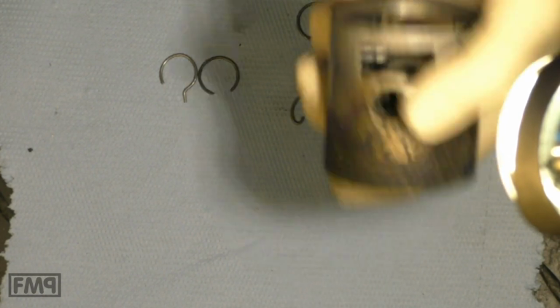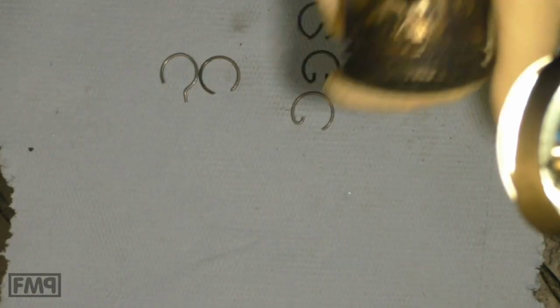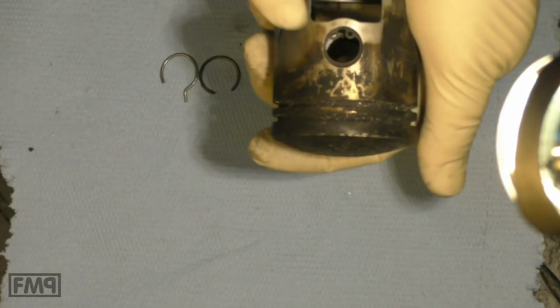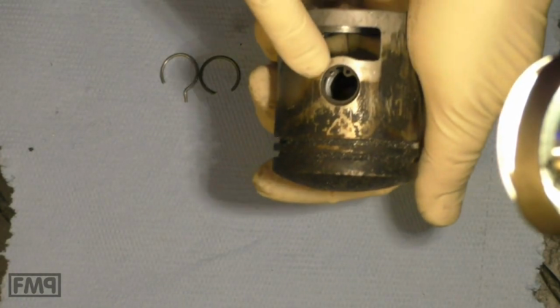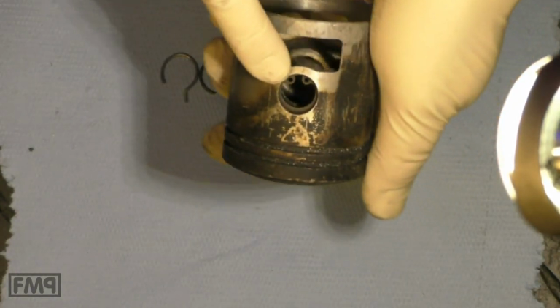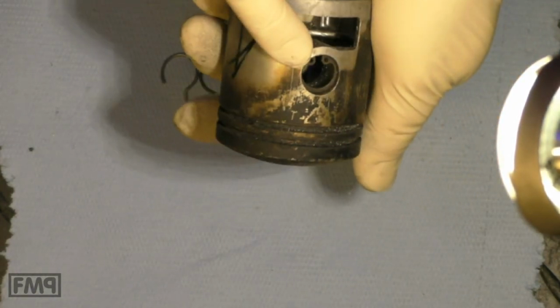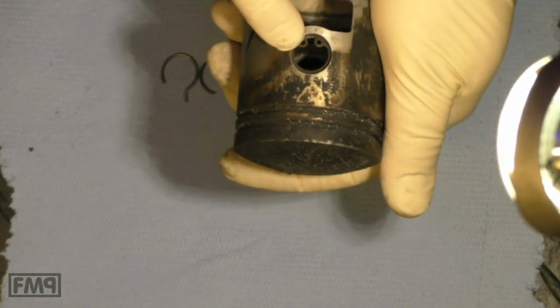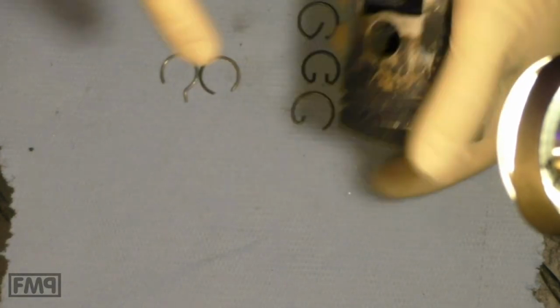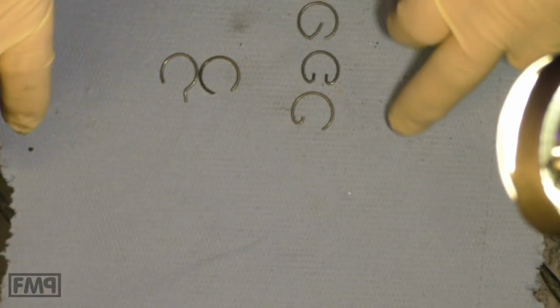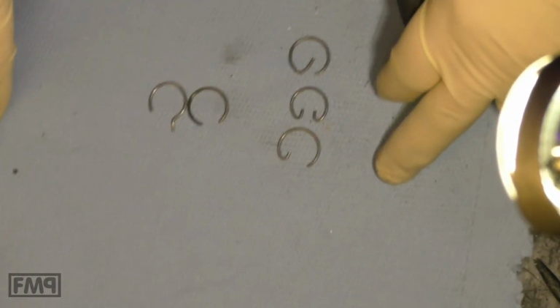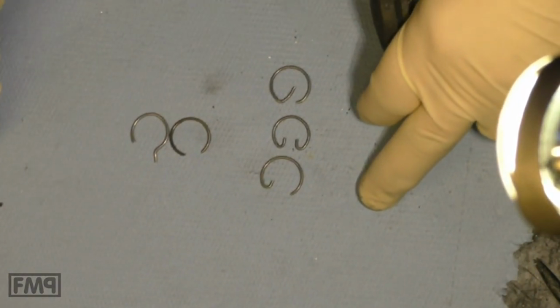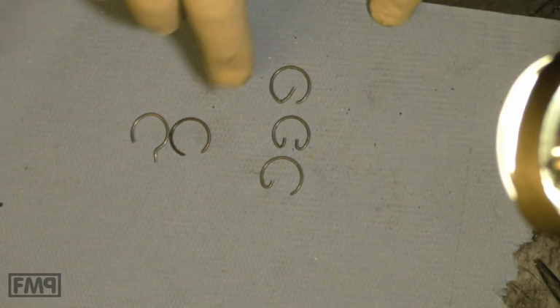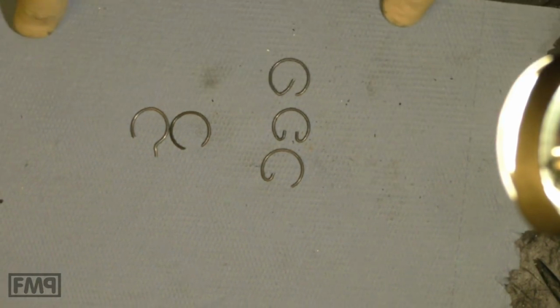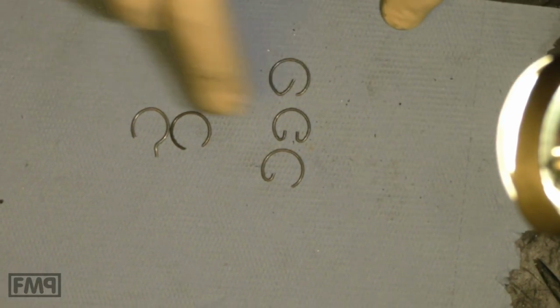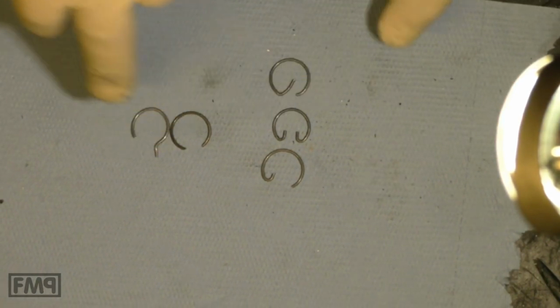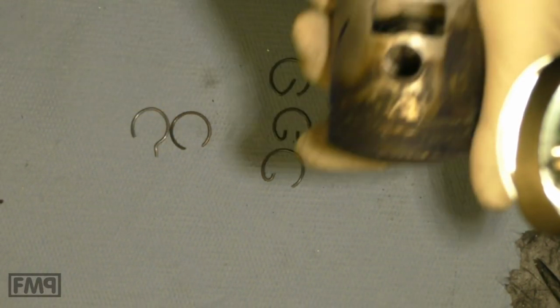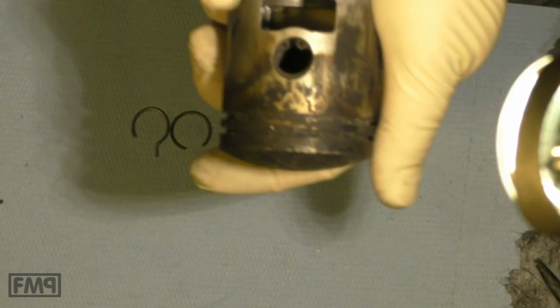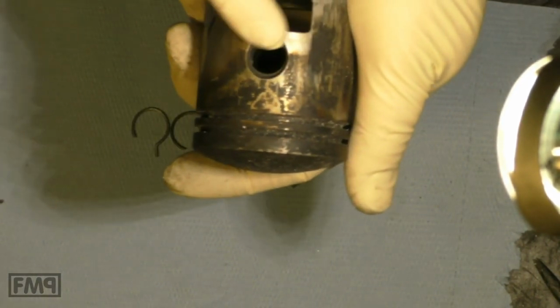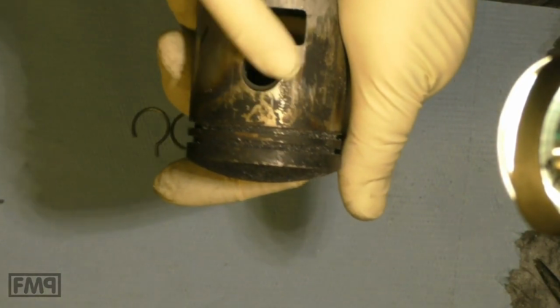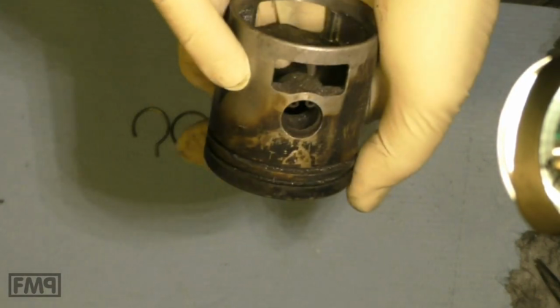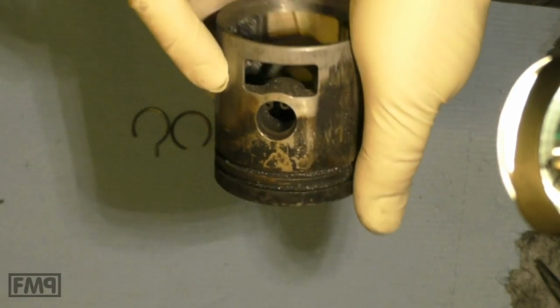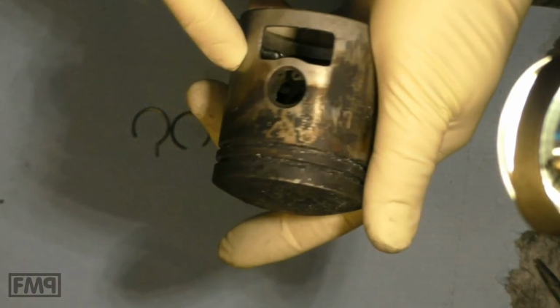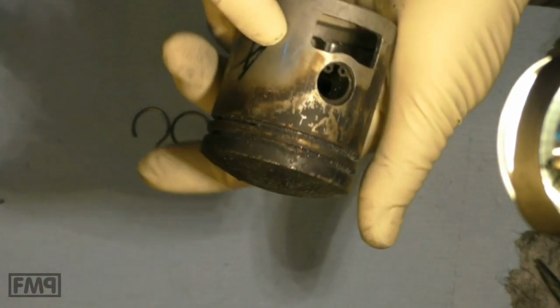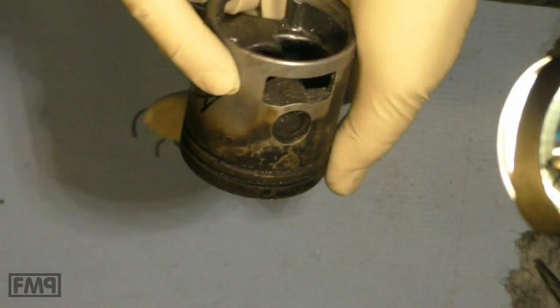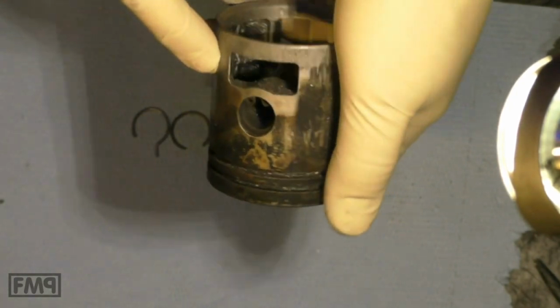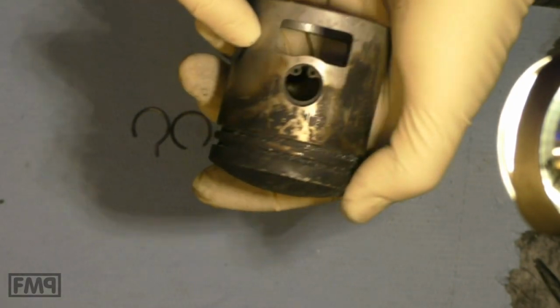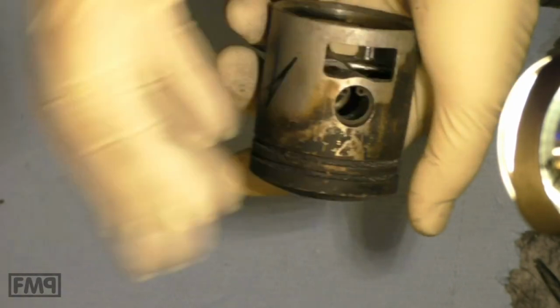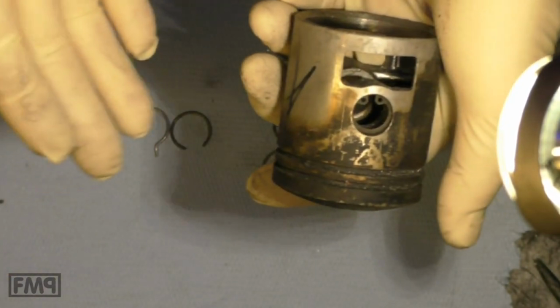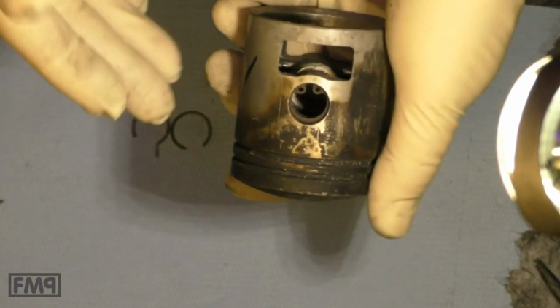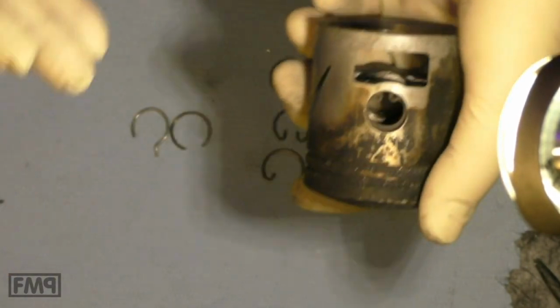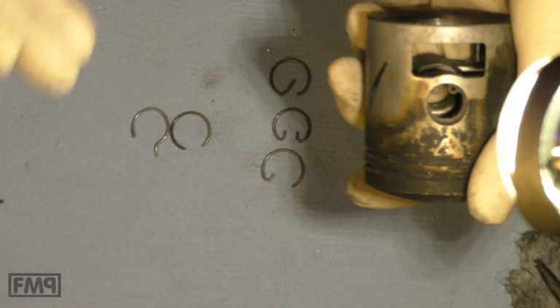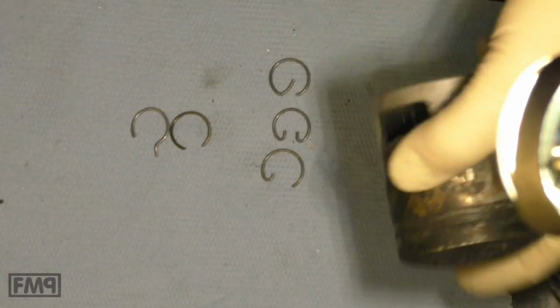Do not use the edgy circlip in a piston with a round circlip seat. It does not sit 100% in the groove and it will jump out. It is a classic error.